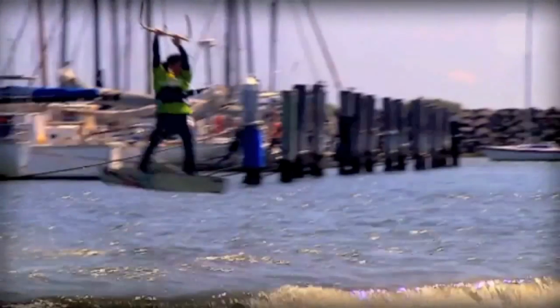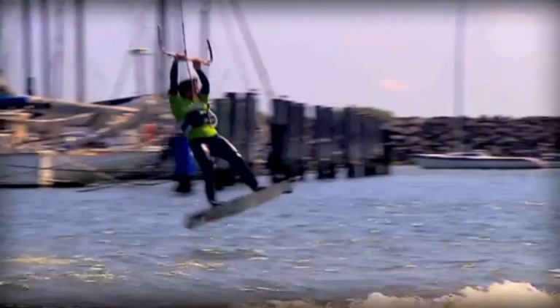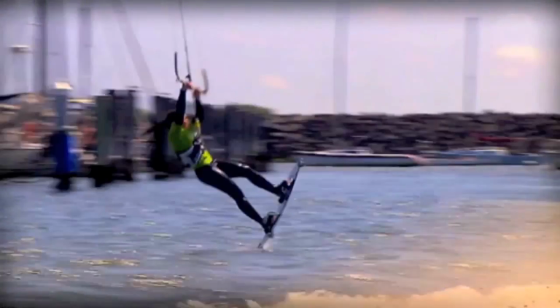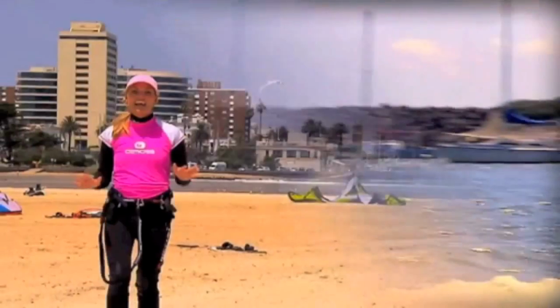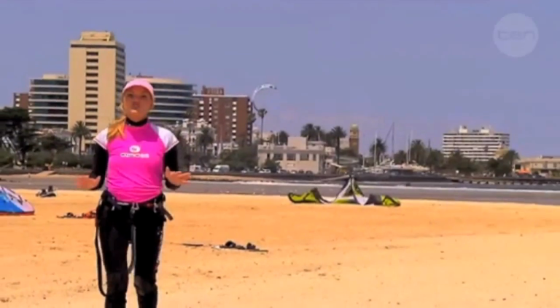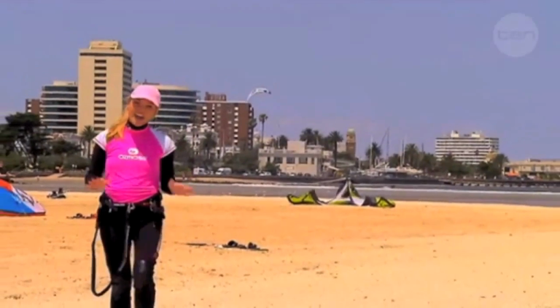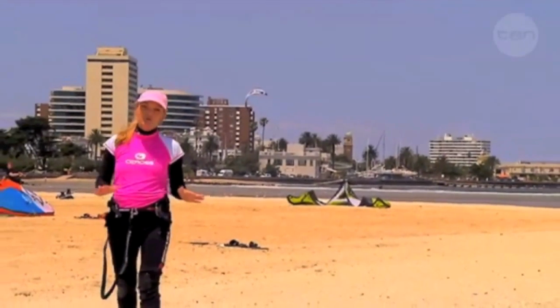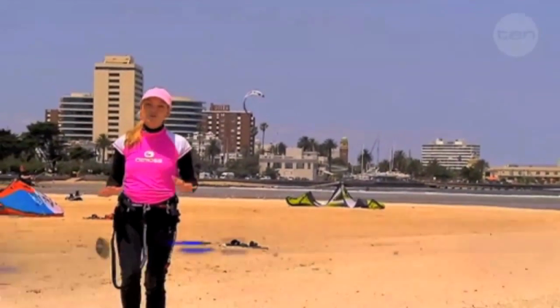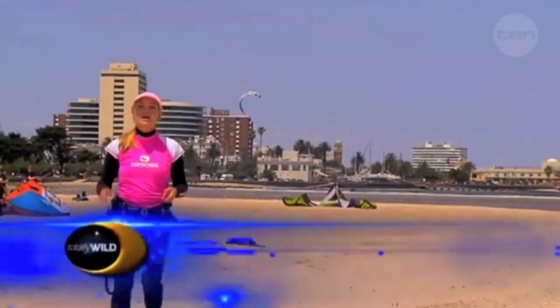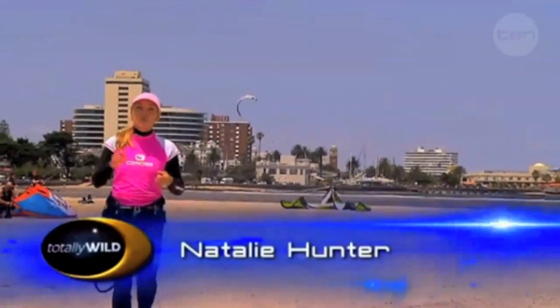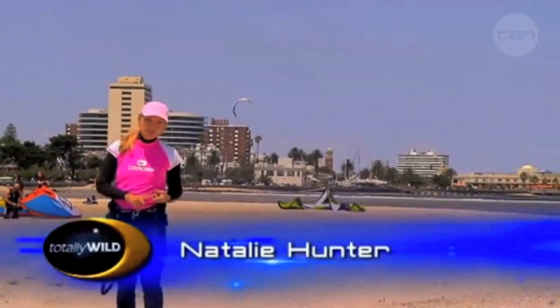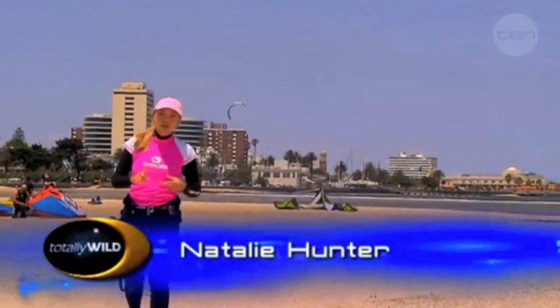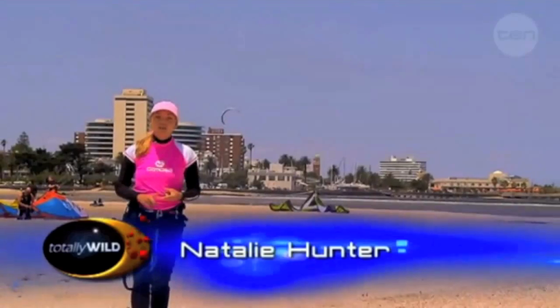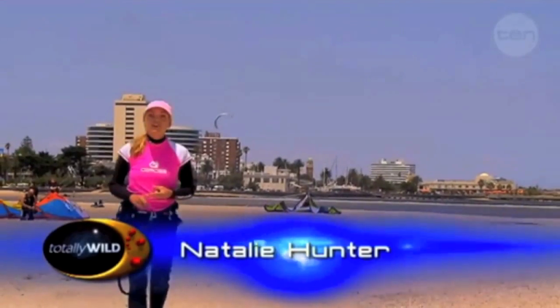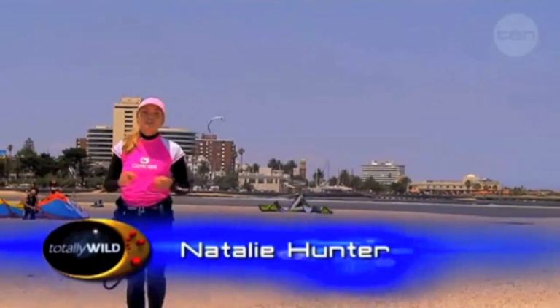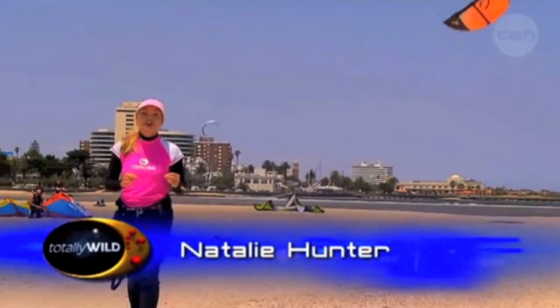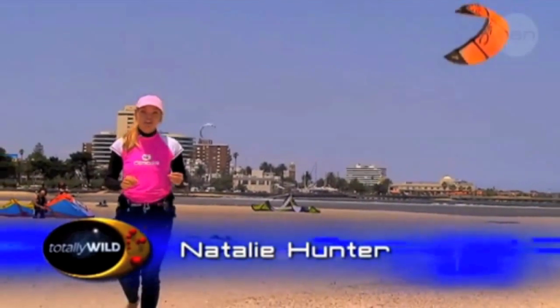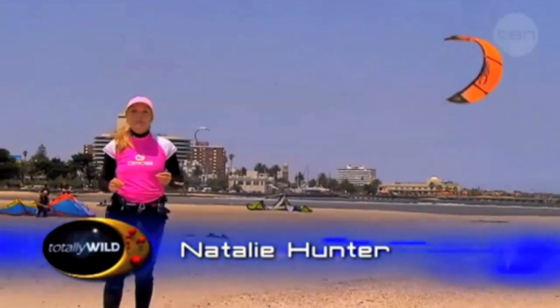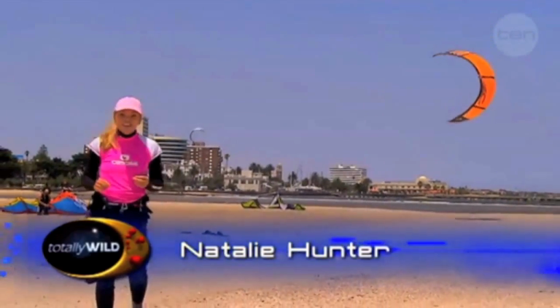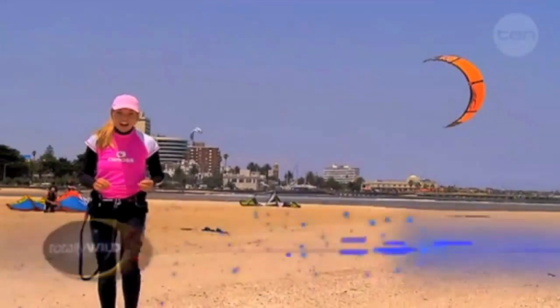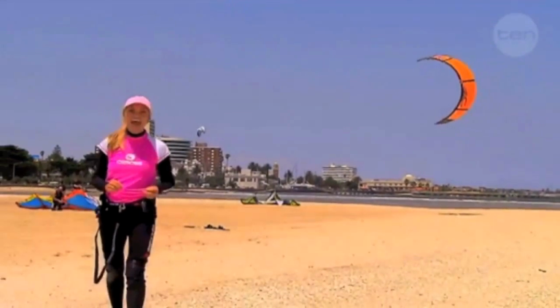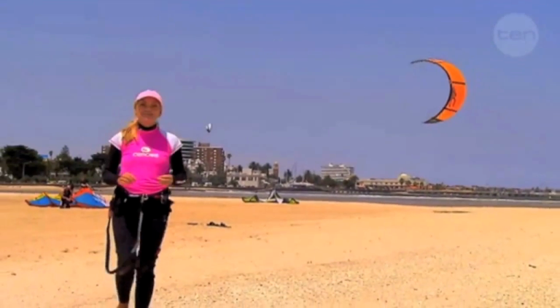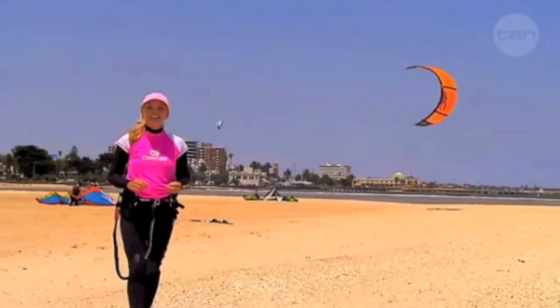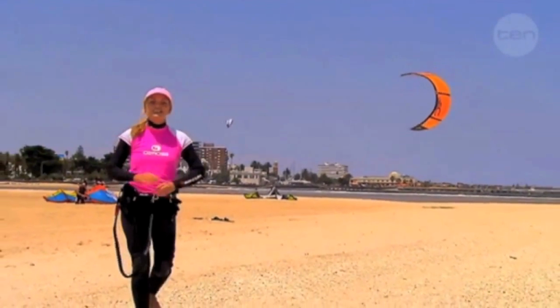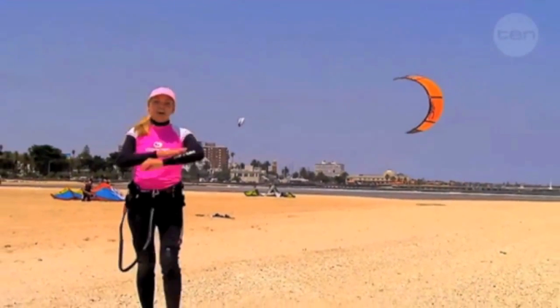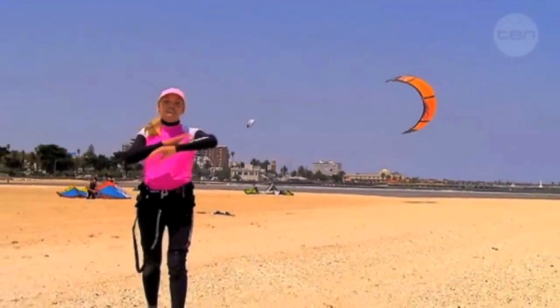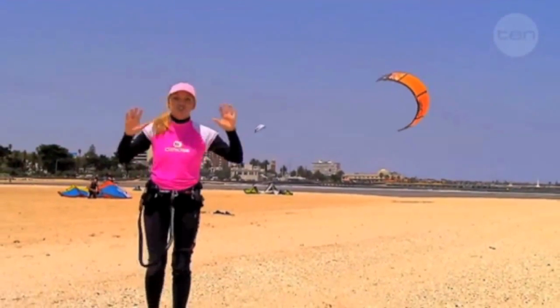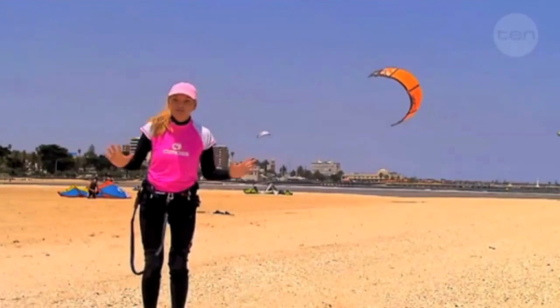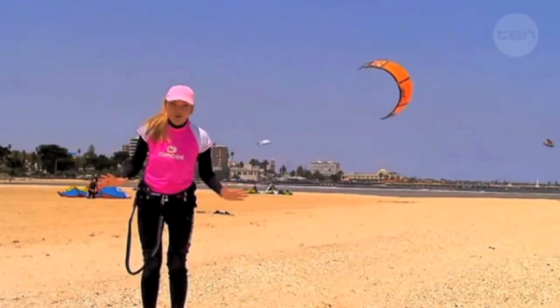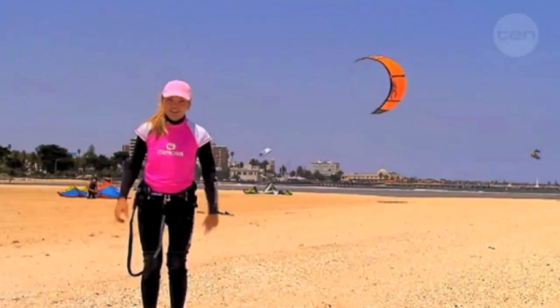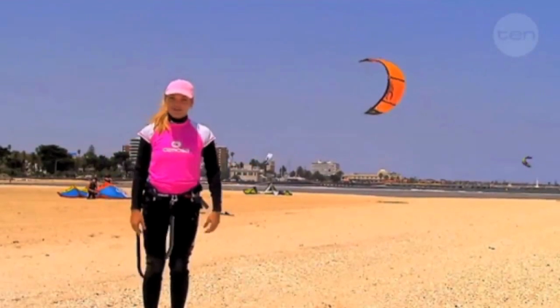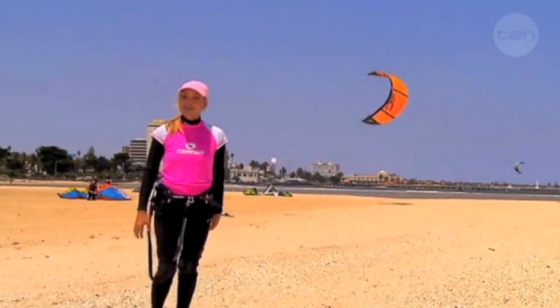I'm at the beach today to try out a sport which combines wakeboarding, windsurfing, surfing, paragliding and gymnastics into one extreme sport. Wish me luck!